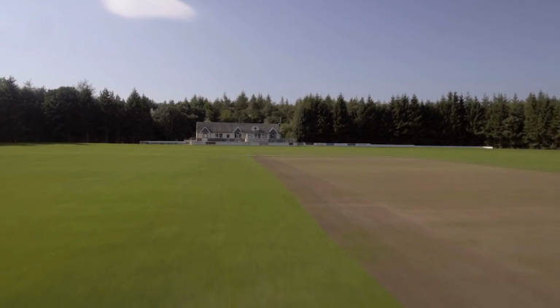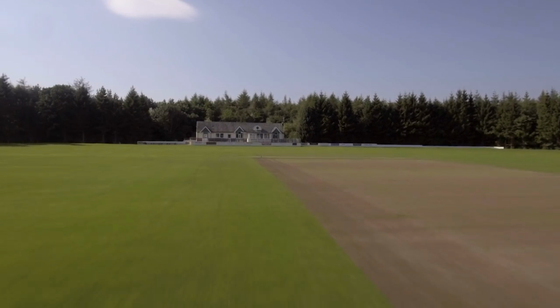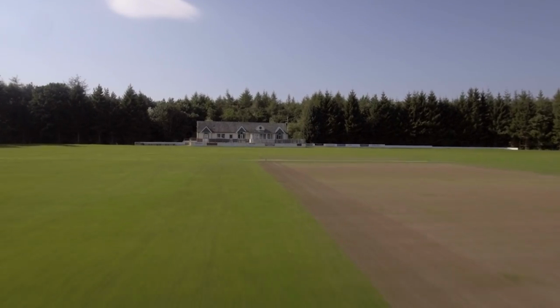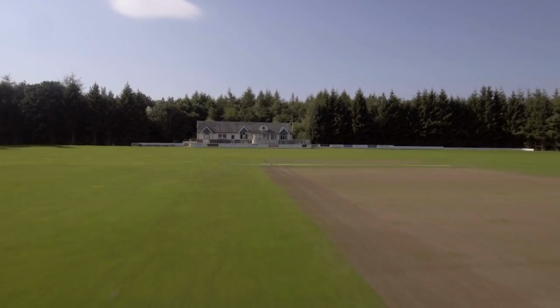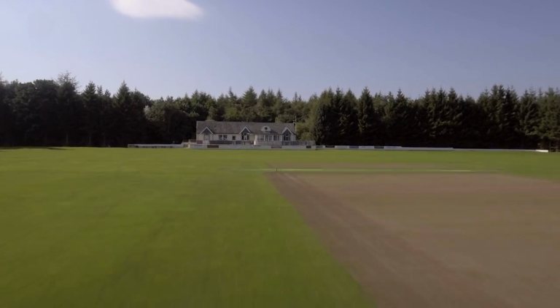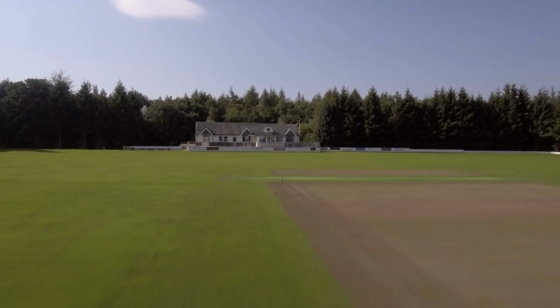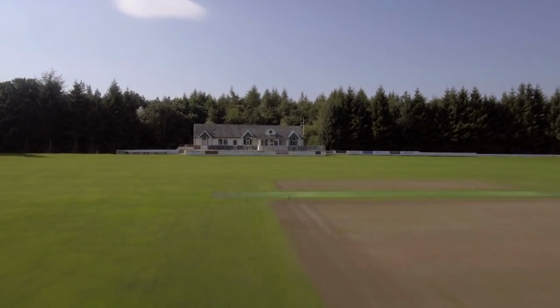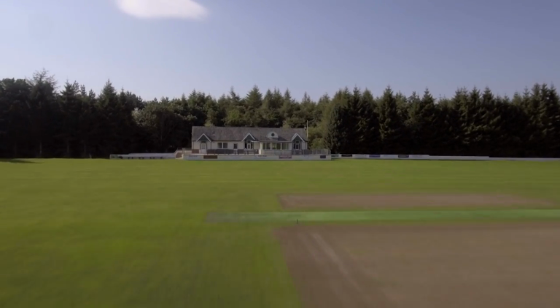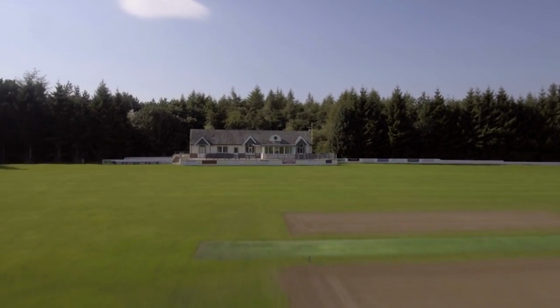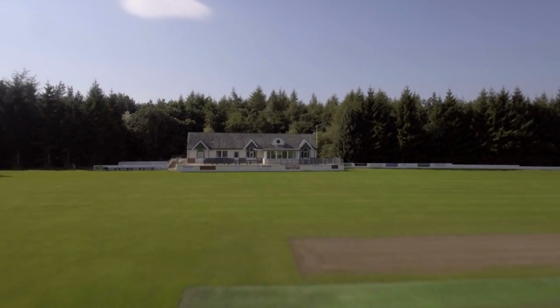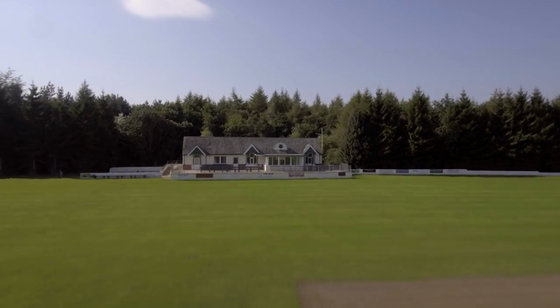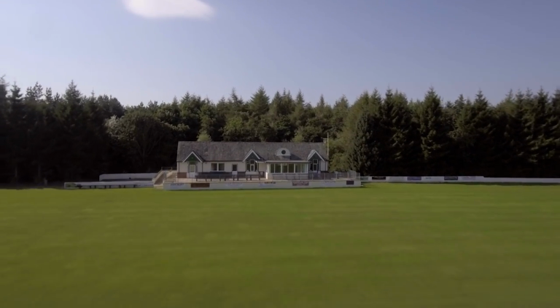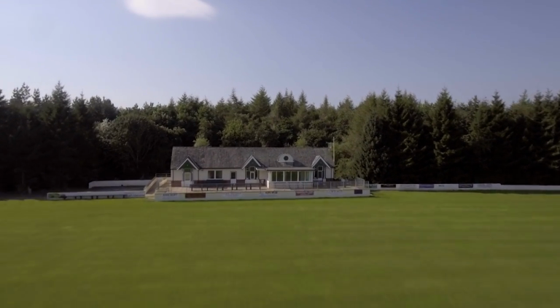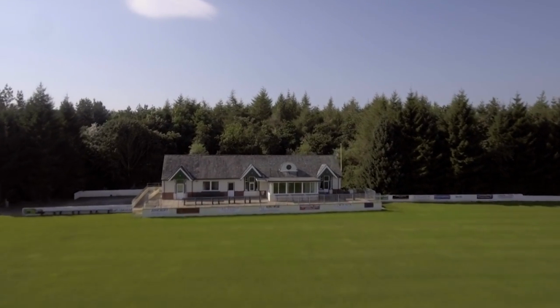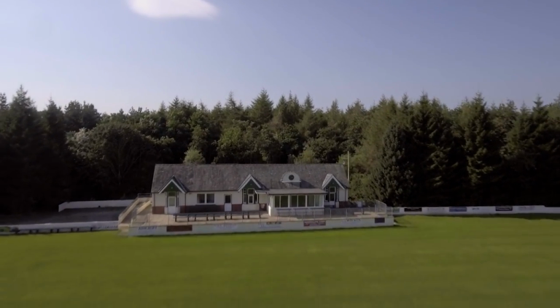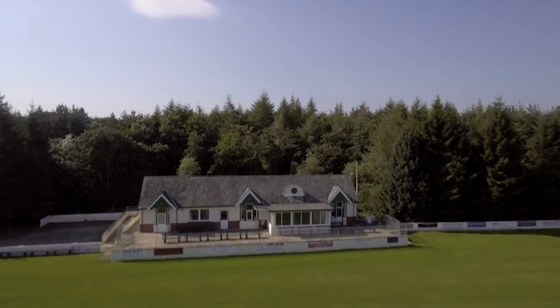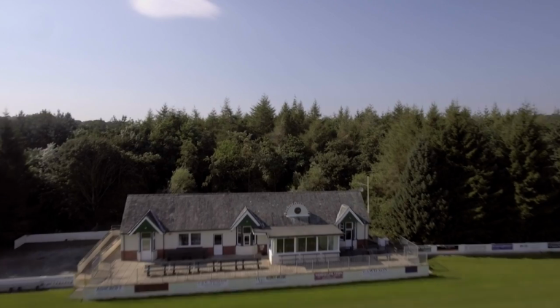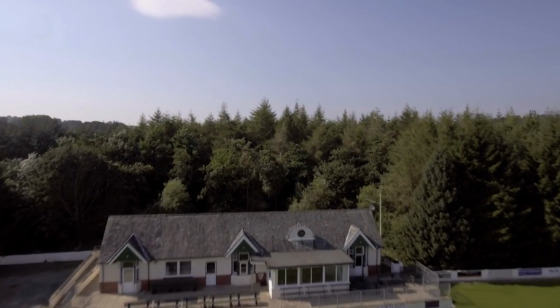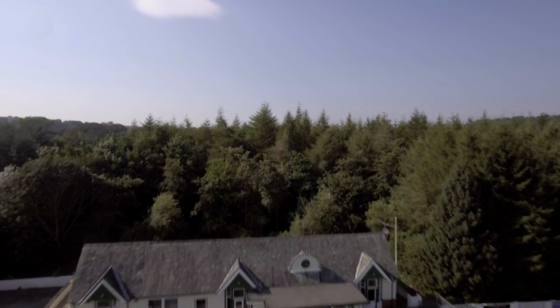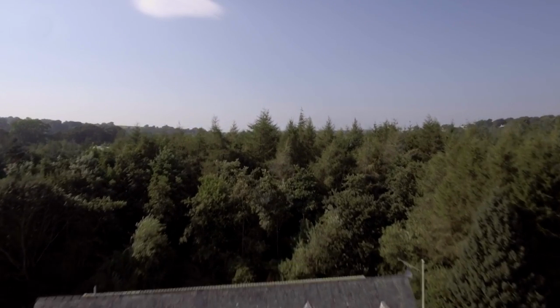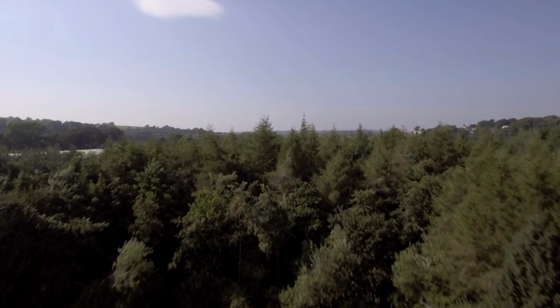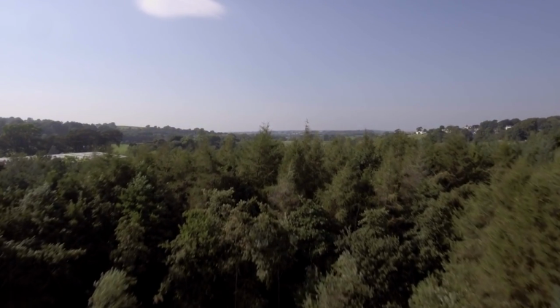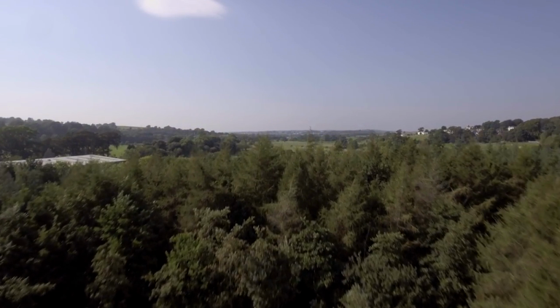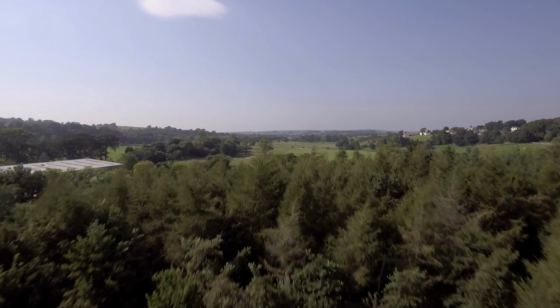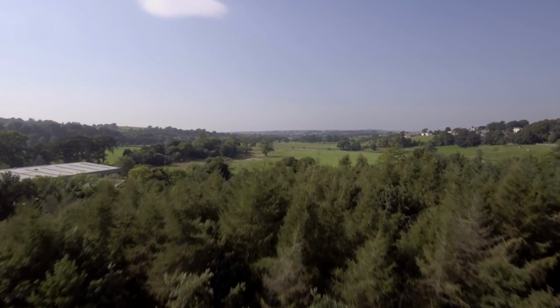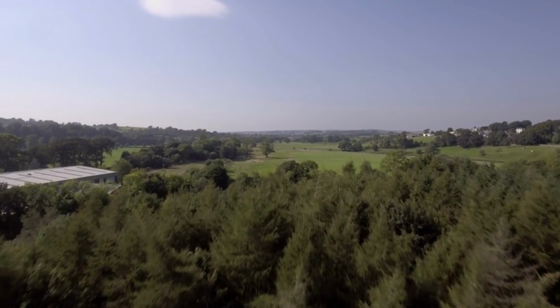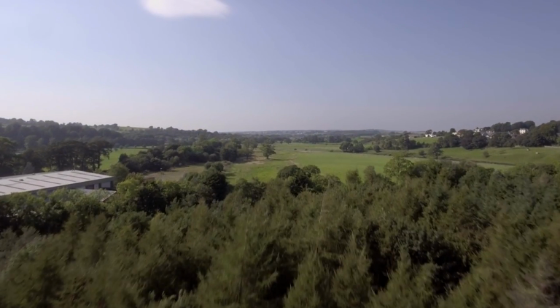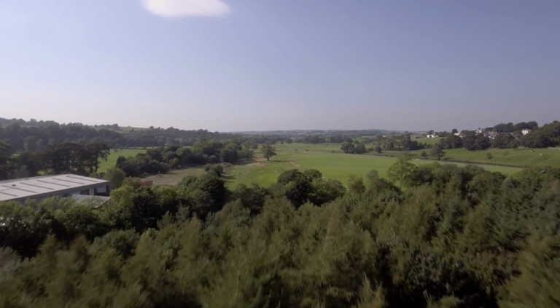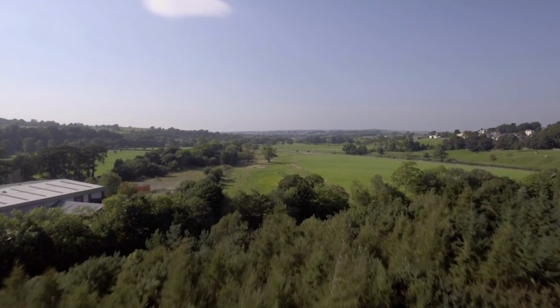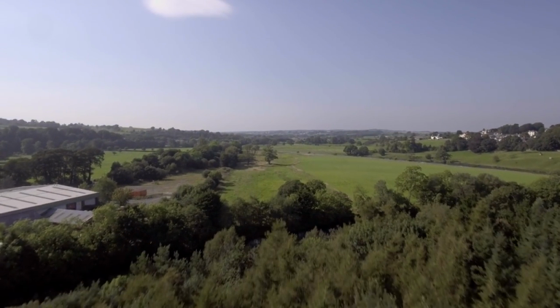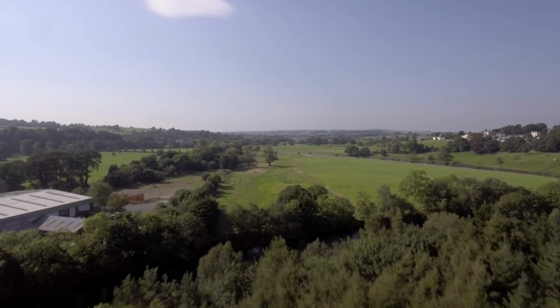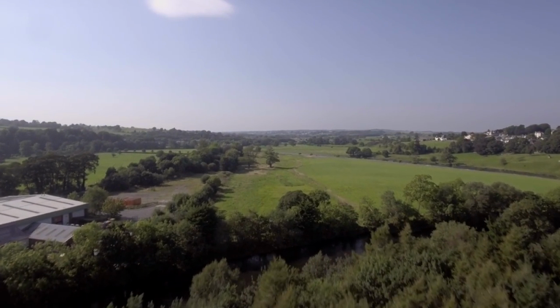Thank you very much for taking this aerial tour of Cockermouth. I hope you have enjoyed it. If there's anywhere else you would like to suggest for an aerial tour, please do get in touch. Have a very good day and I'll see you next time.